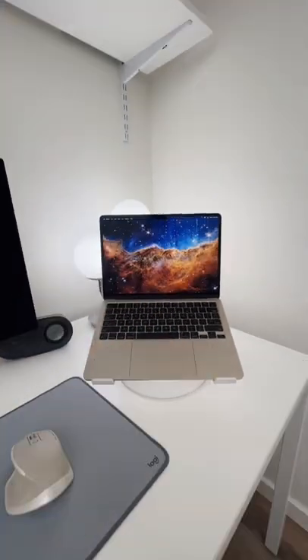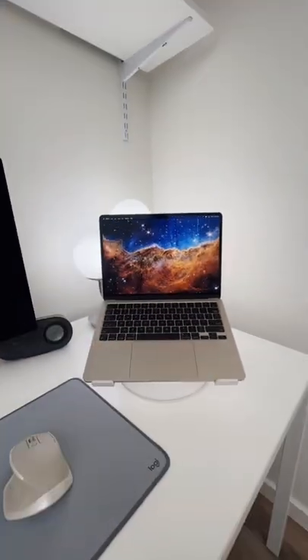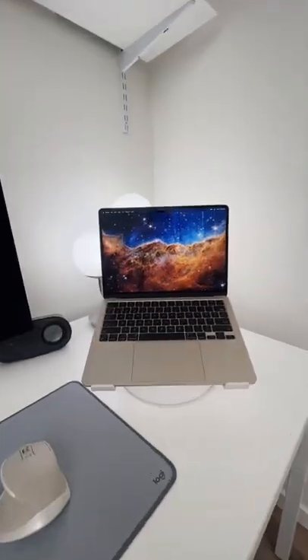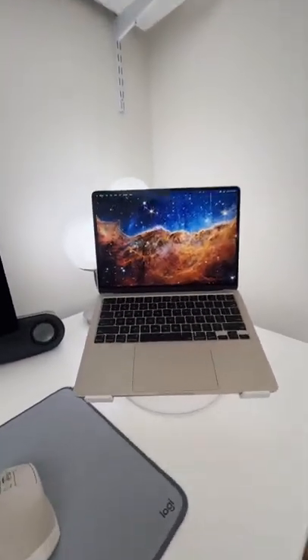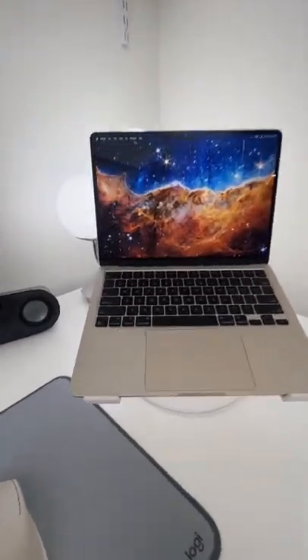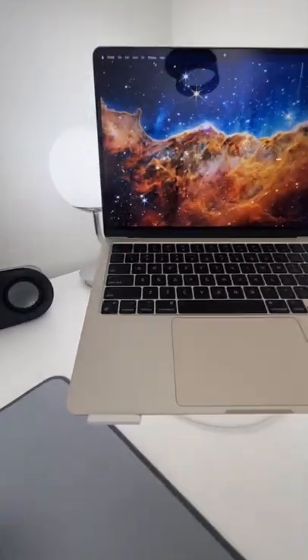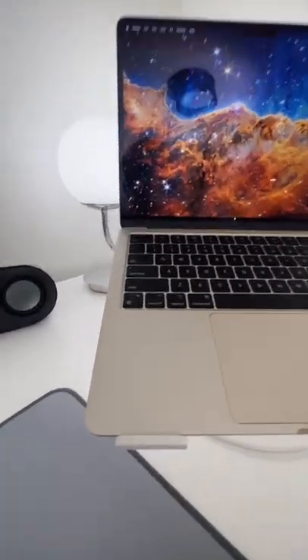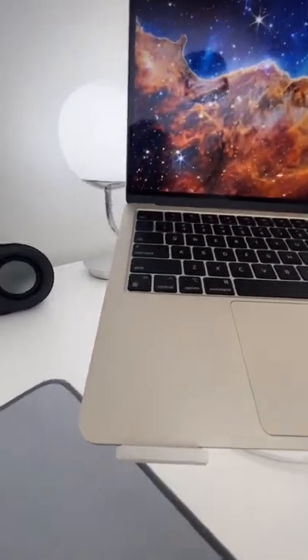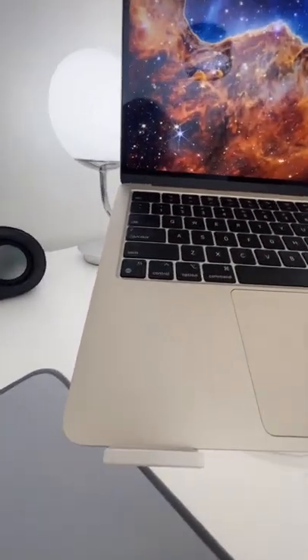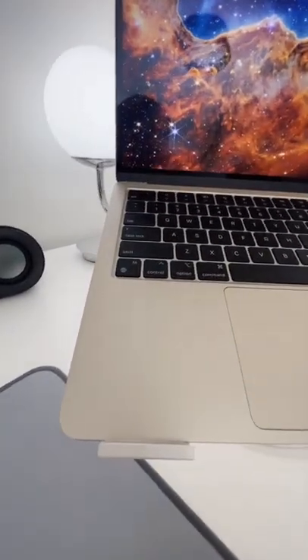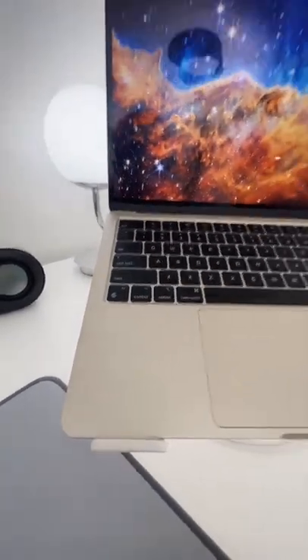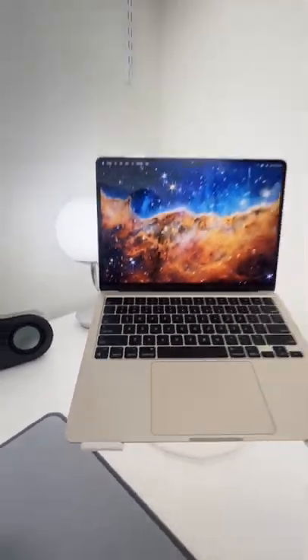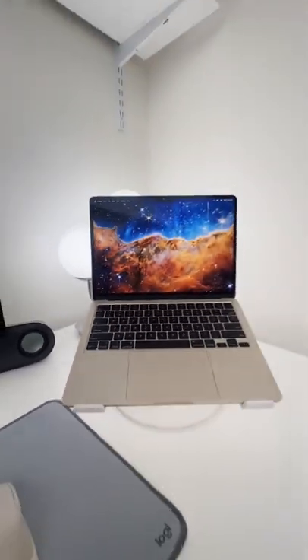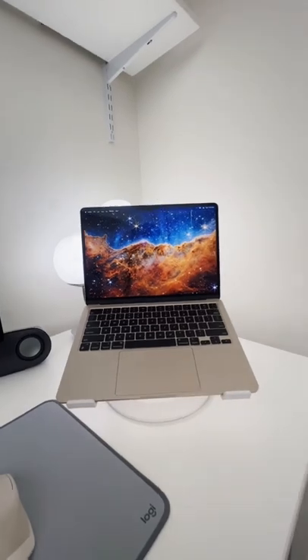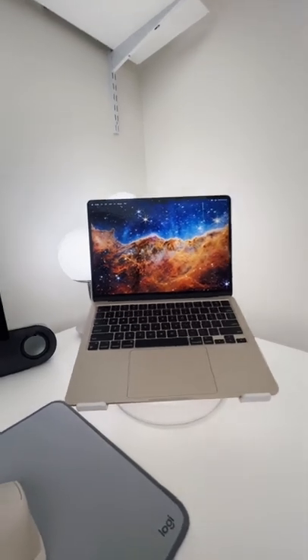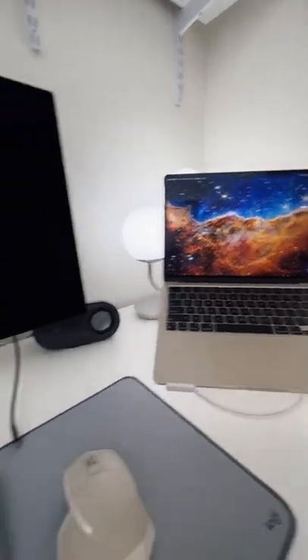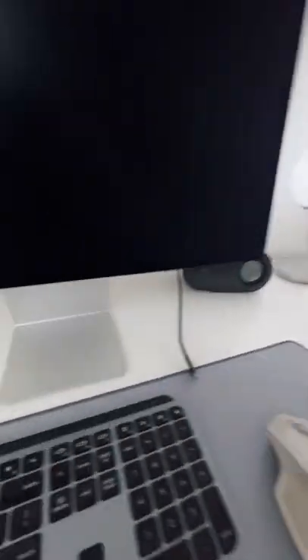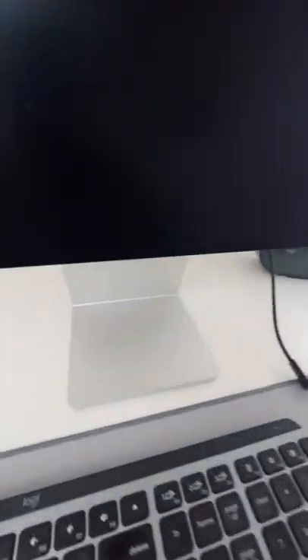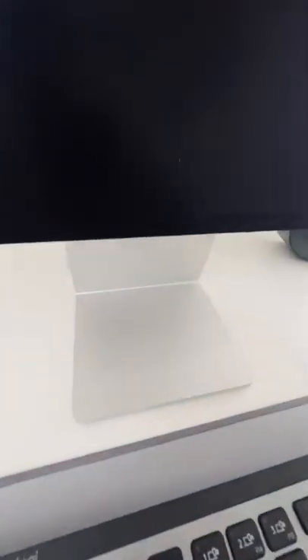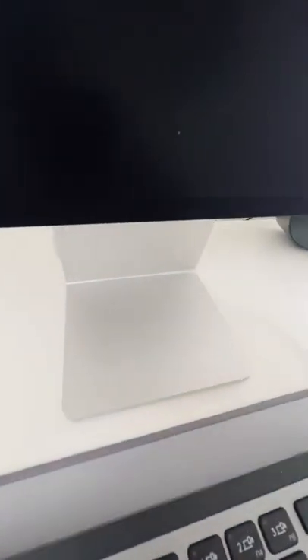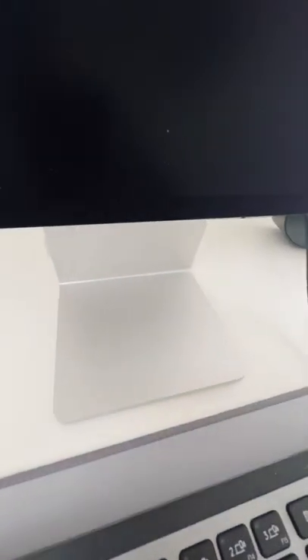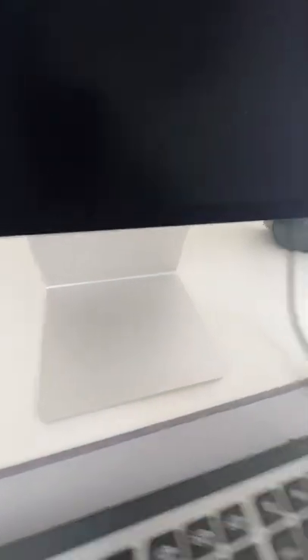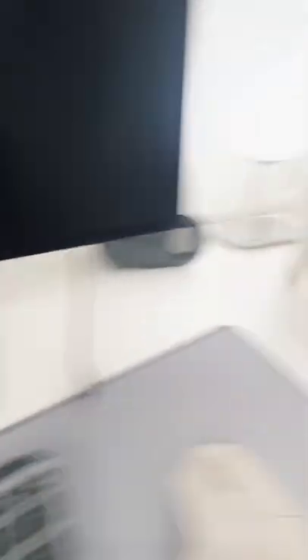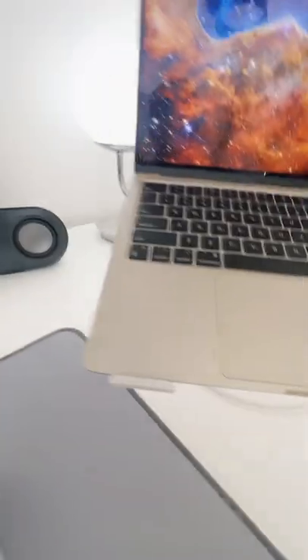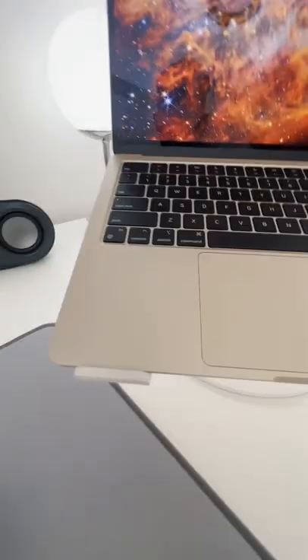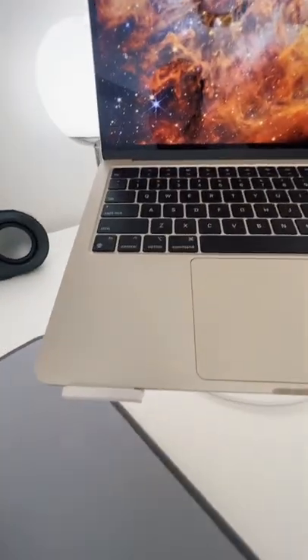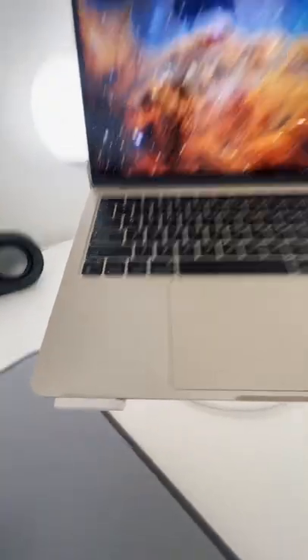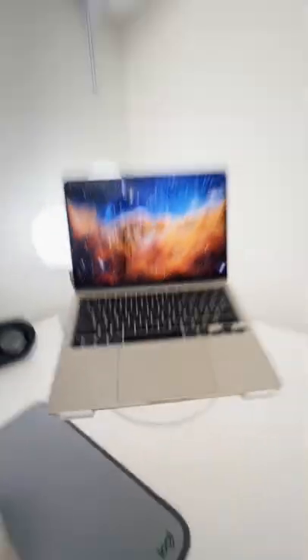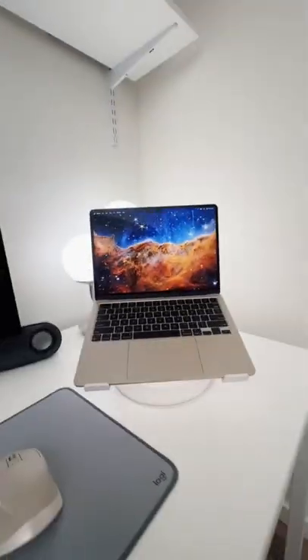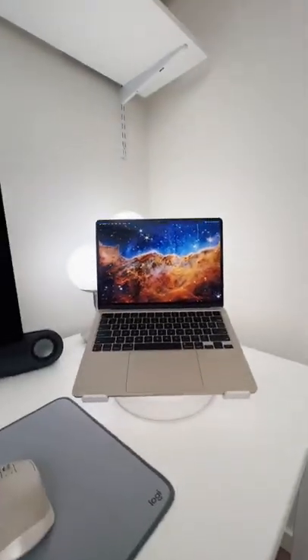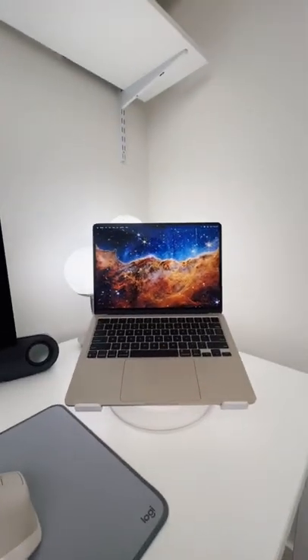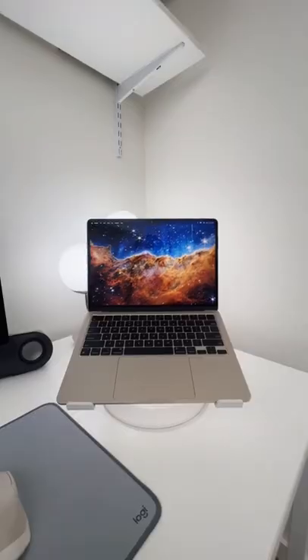The color of my model is Starlight, which actually looks pretty silvery to me. Here's a regular aluminum next to Starlight — pretty subtle color difference.